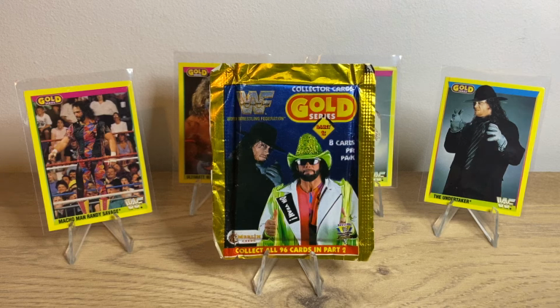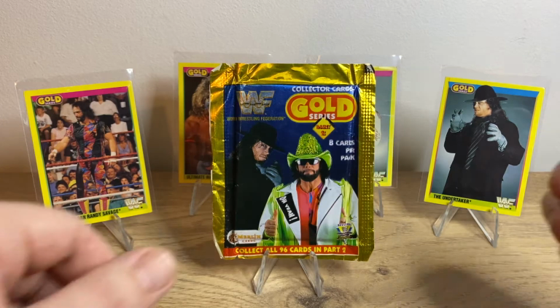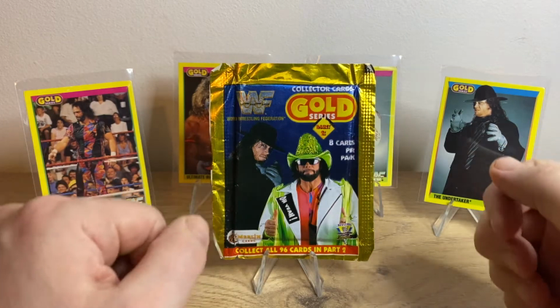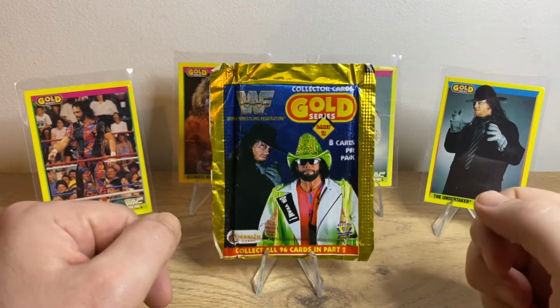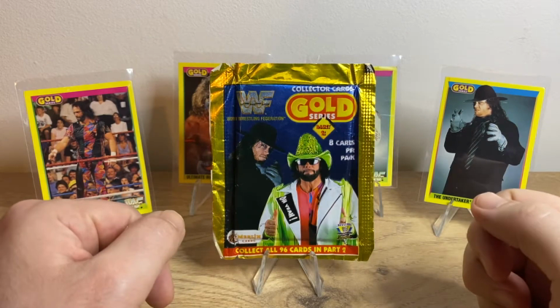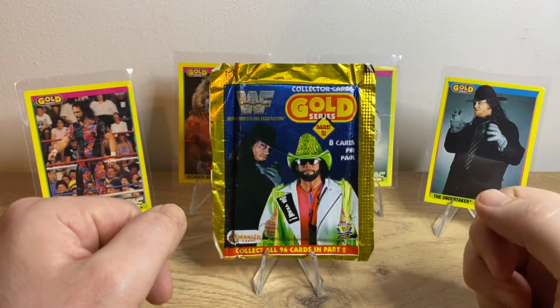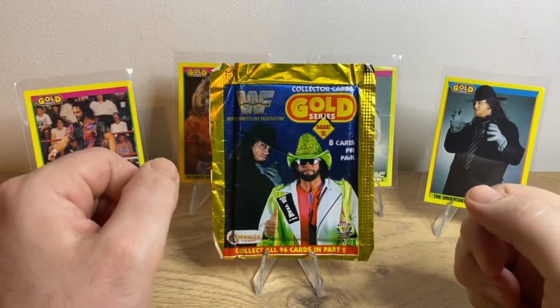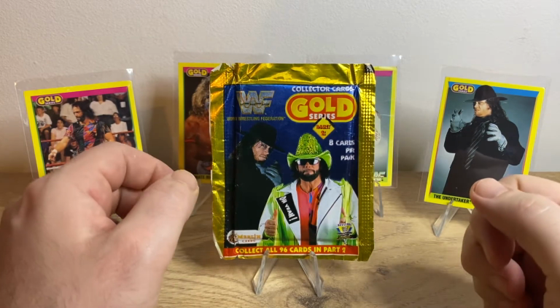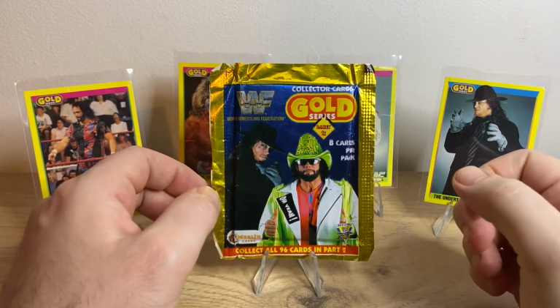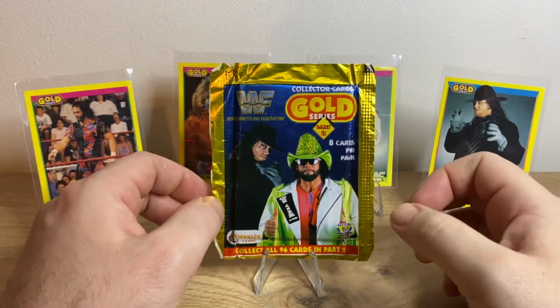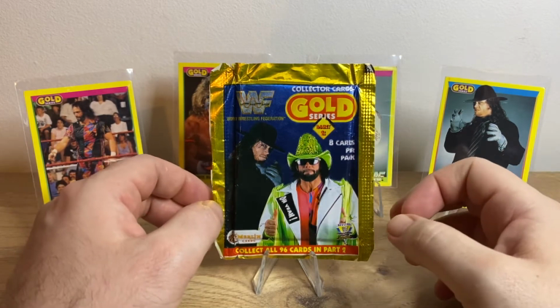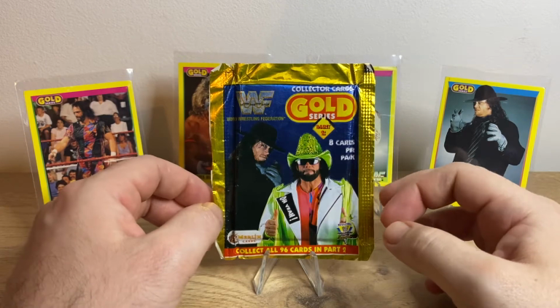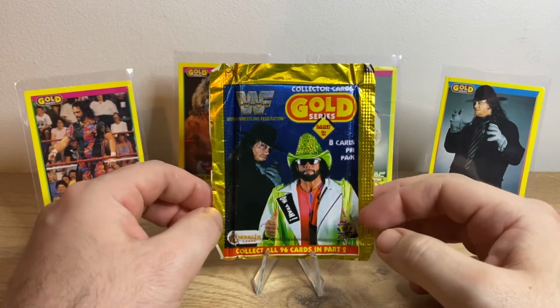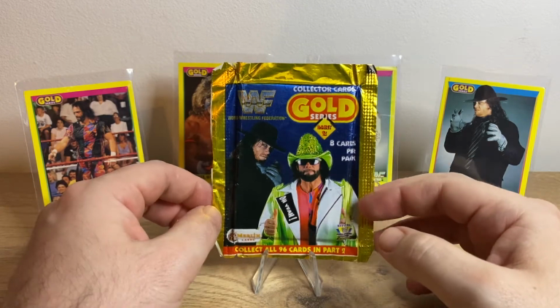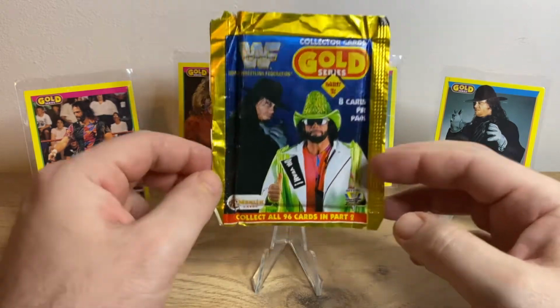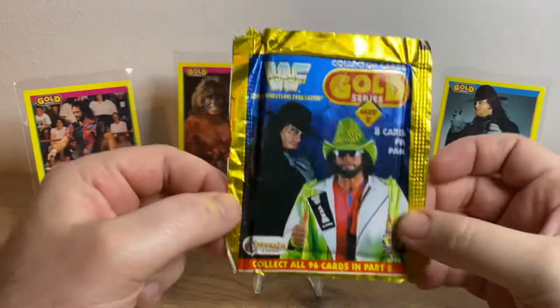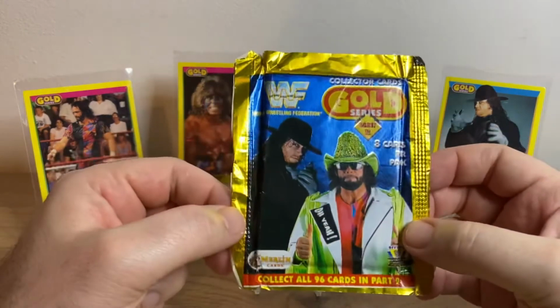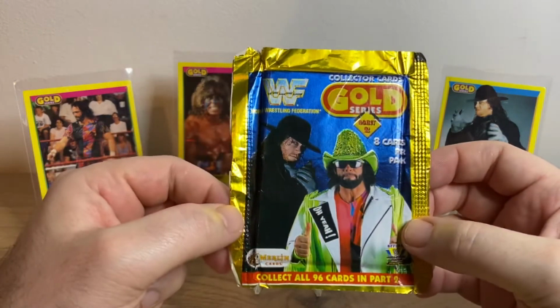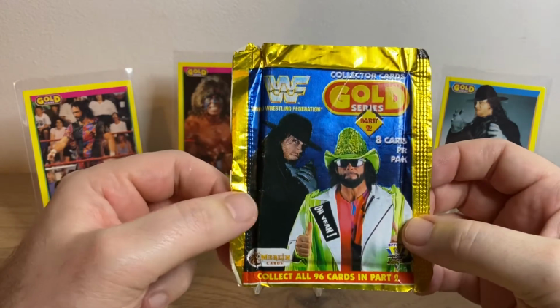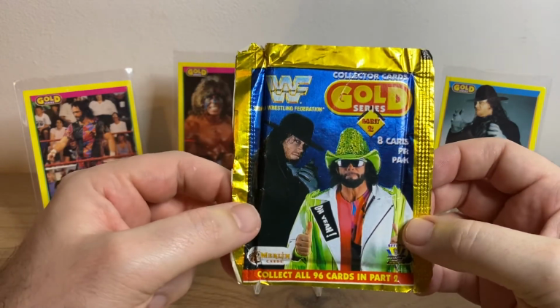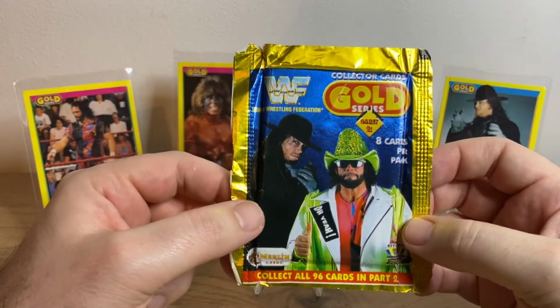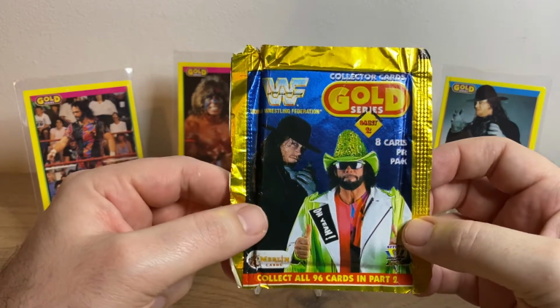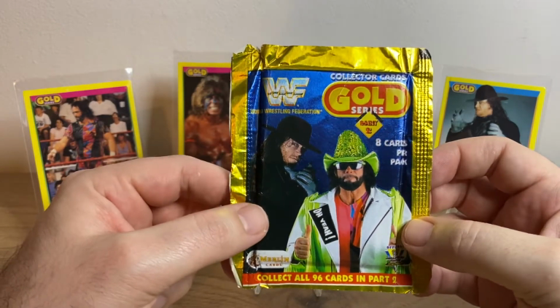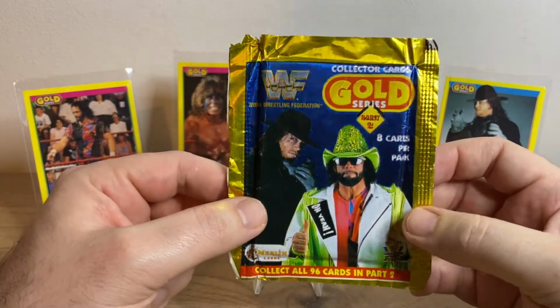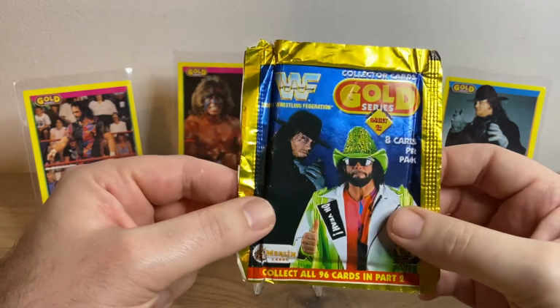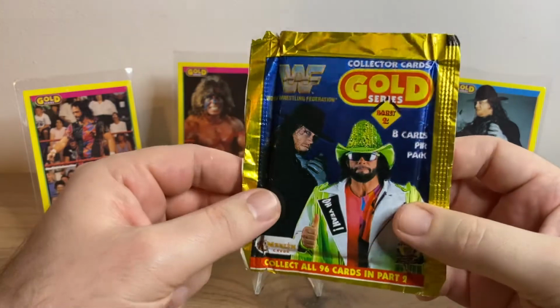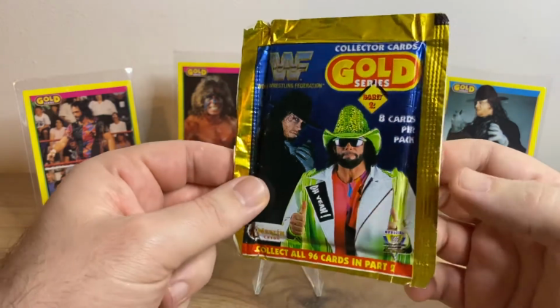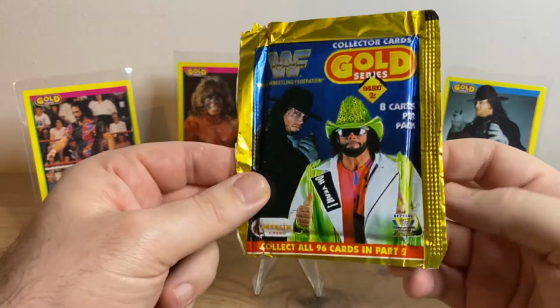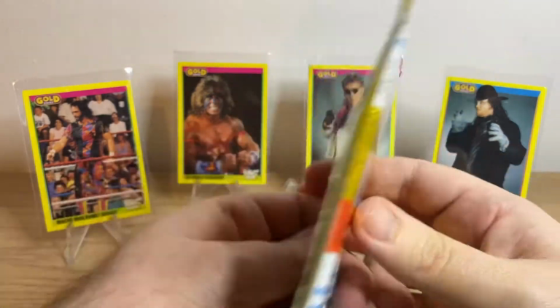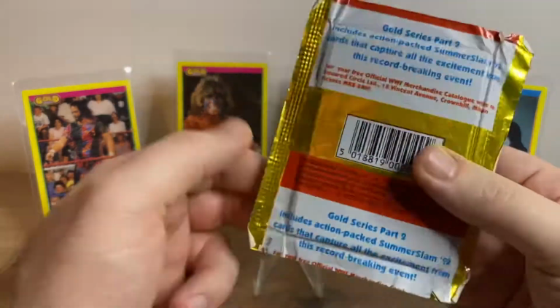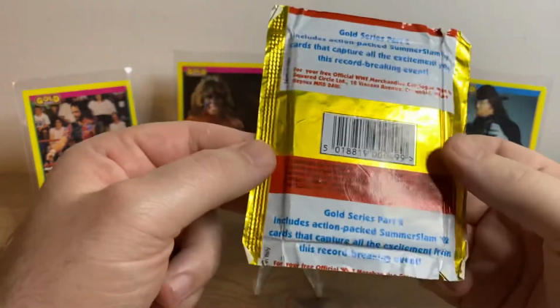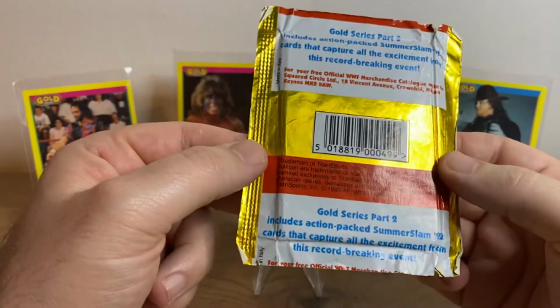Welcome to the channel, it's Cambridge Trading Cards. Today we're opening a pack of WWF Merlin Gold cards from 1992.